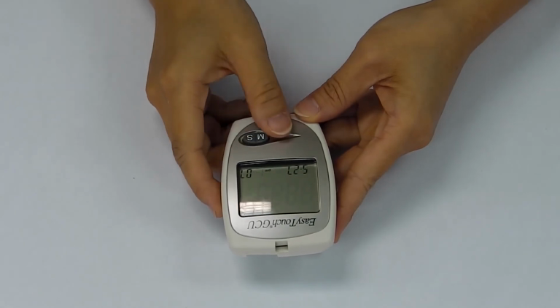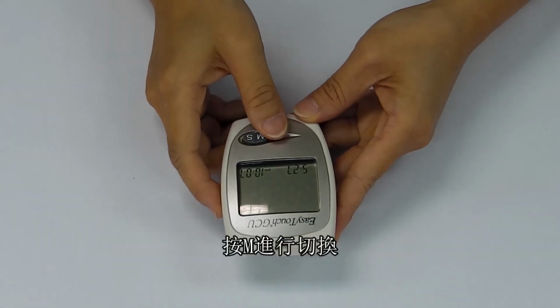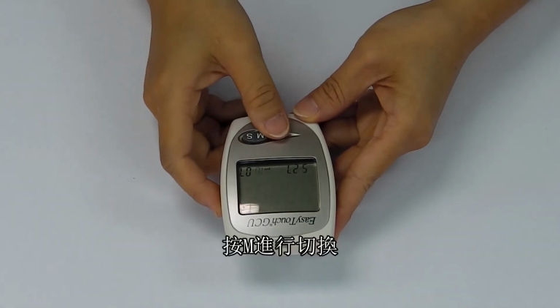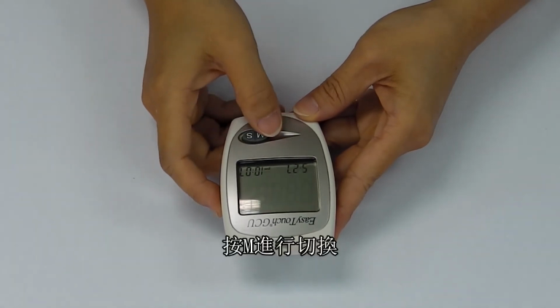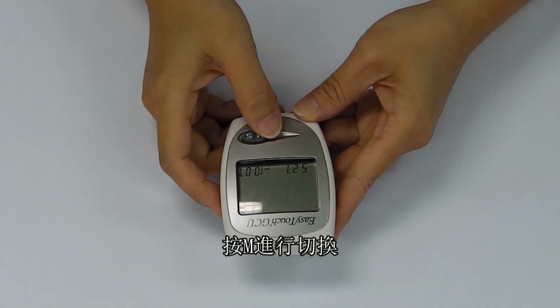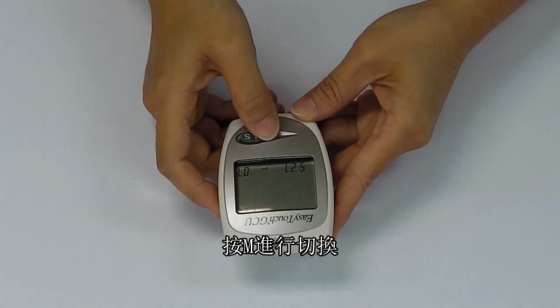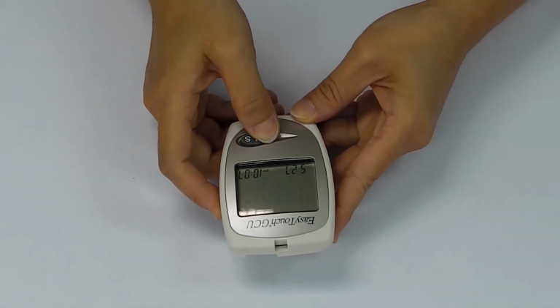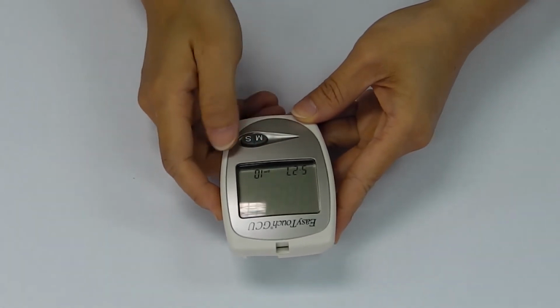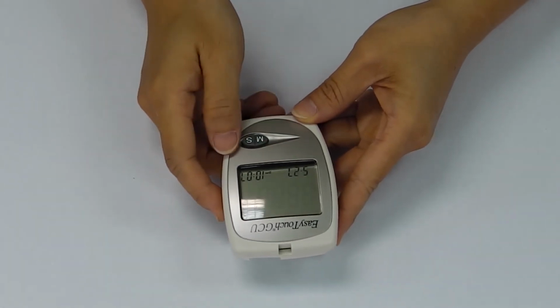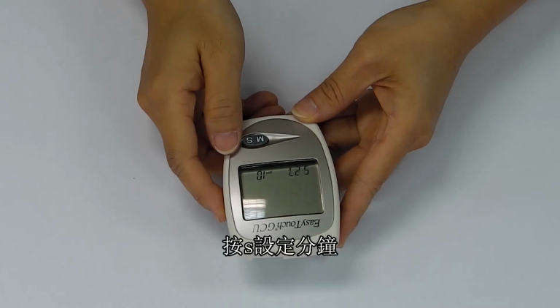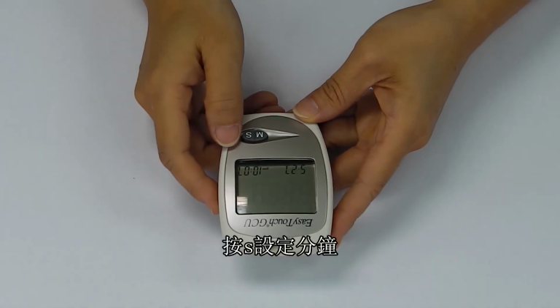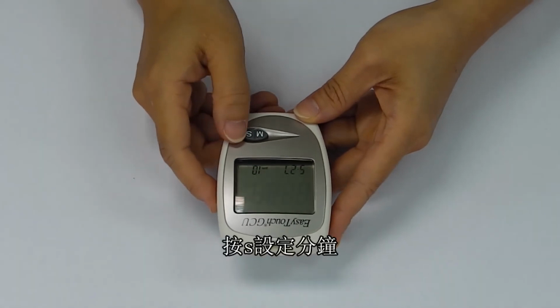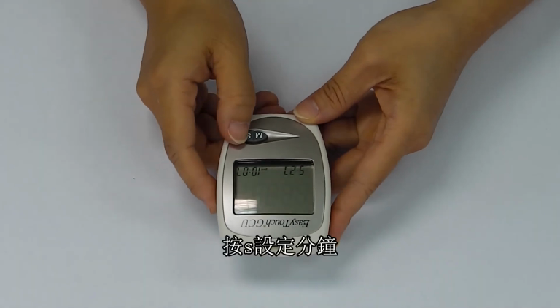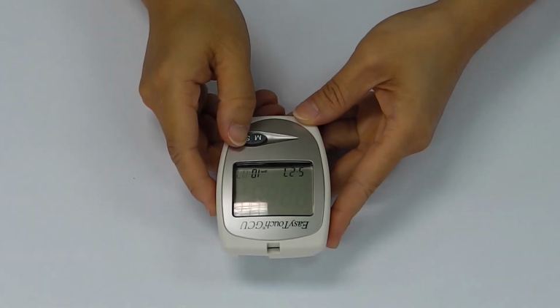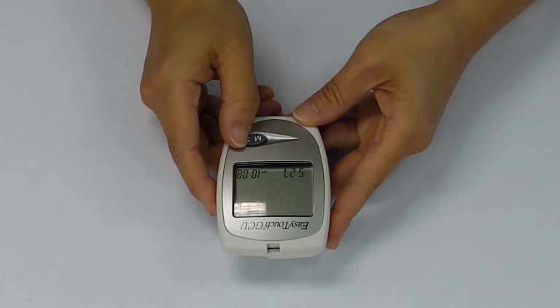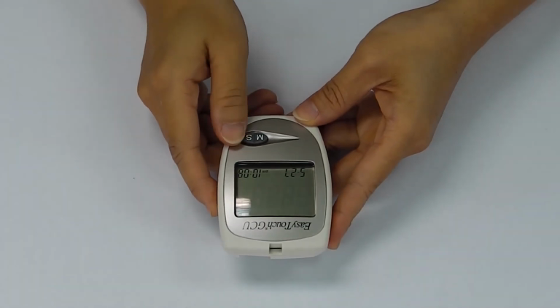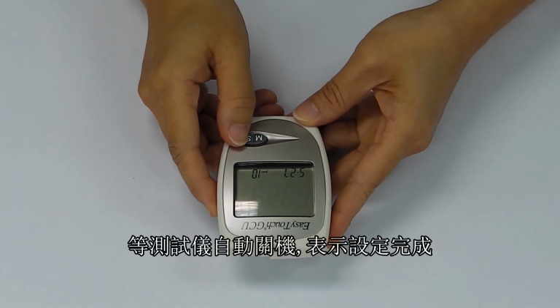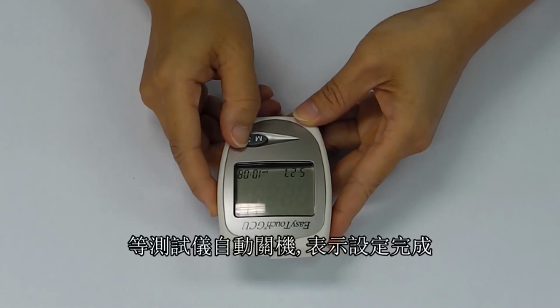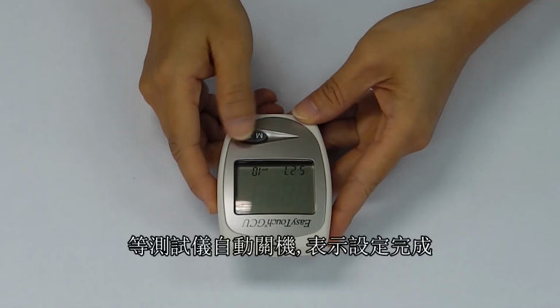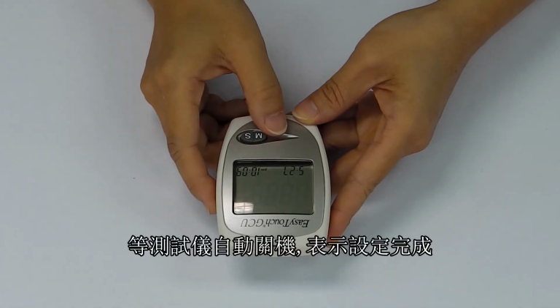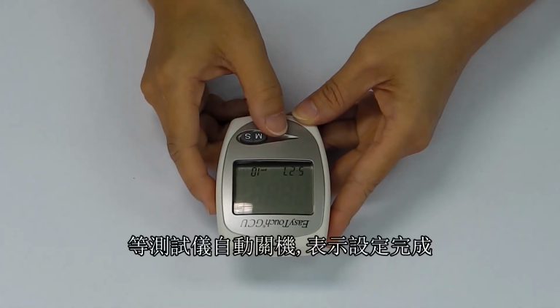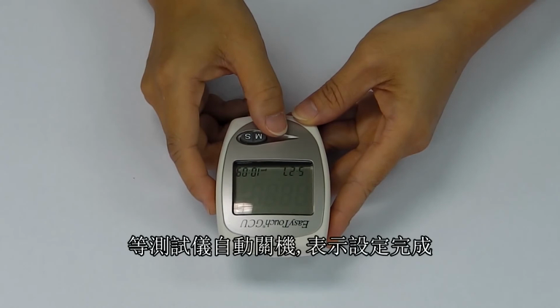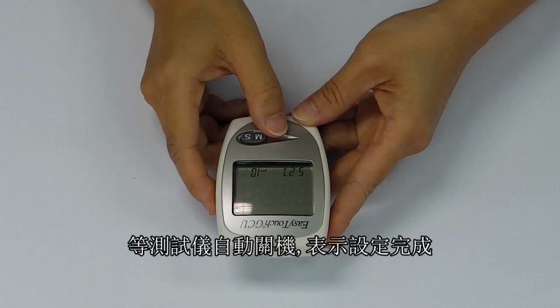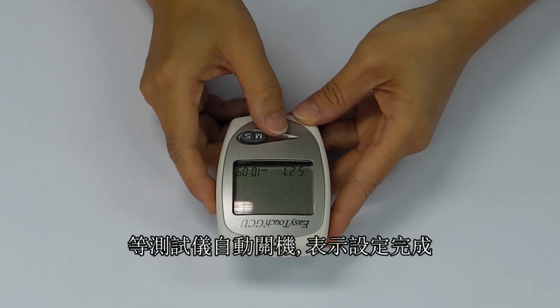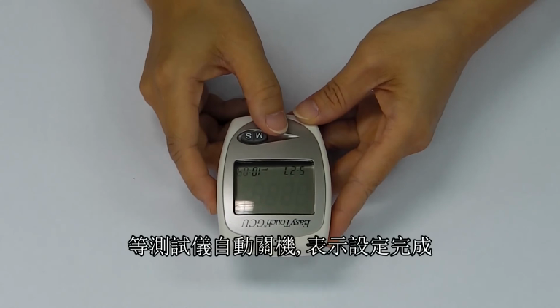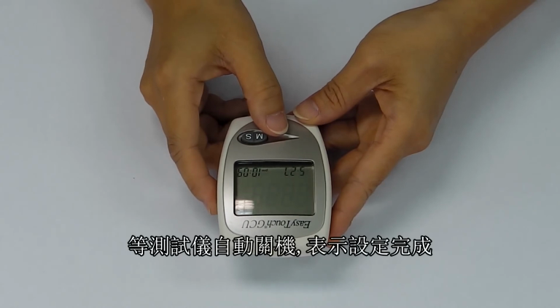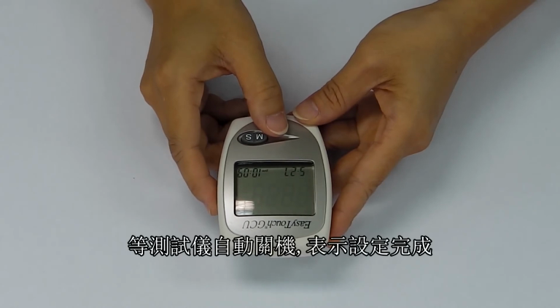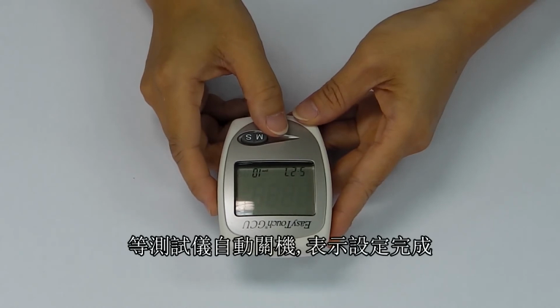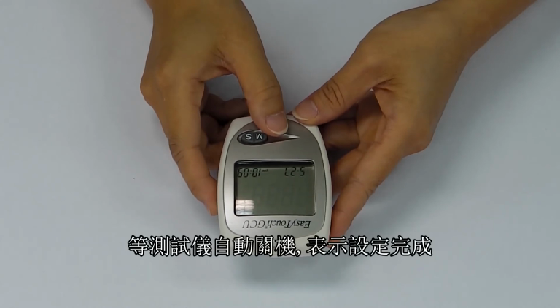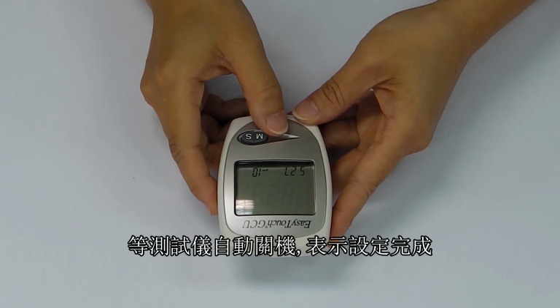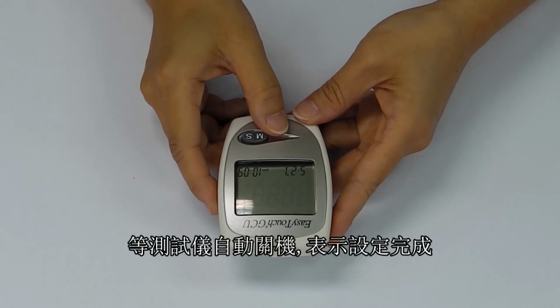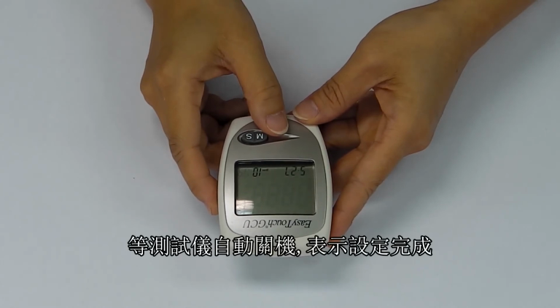Press M to shift to the minute. Press S to set the minute. Wait for the meter to turn off. The date is now set and your meter is ready for use.